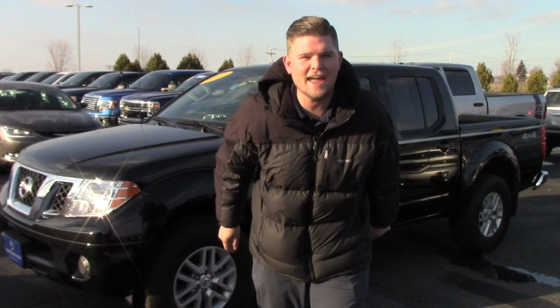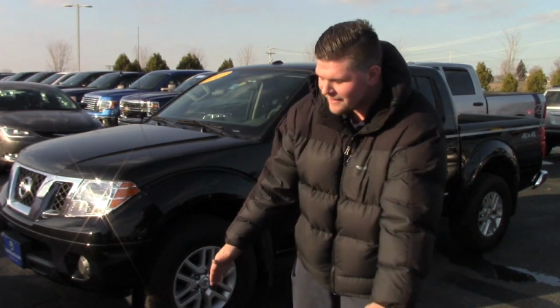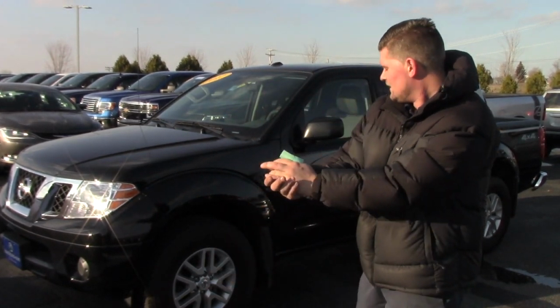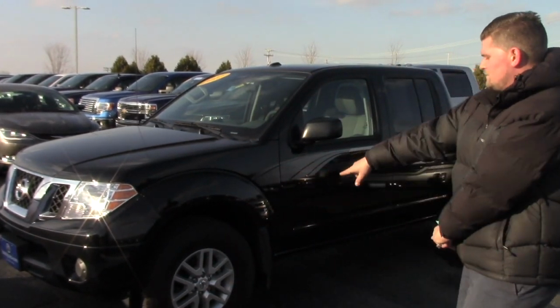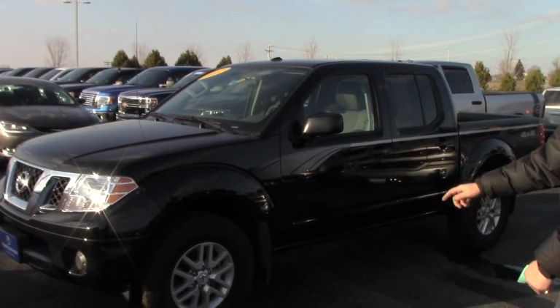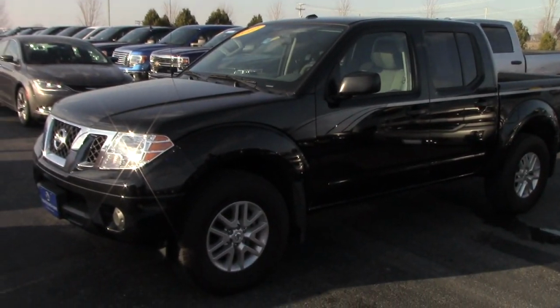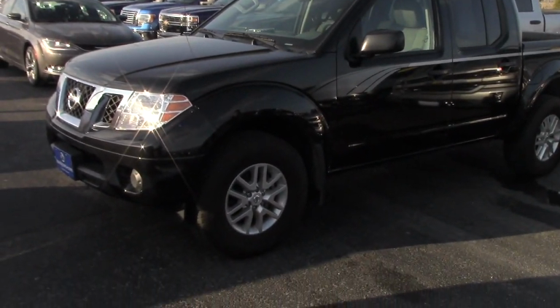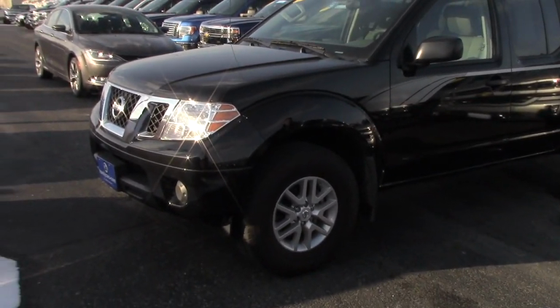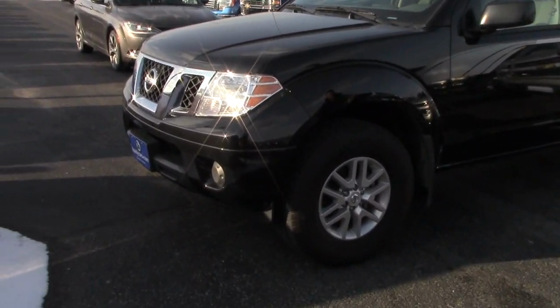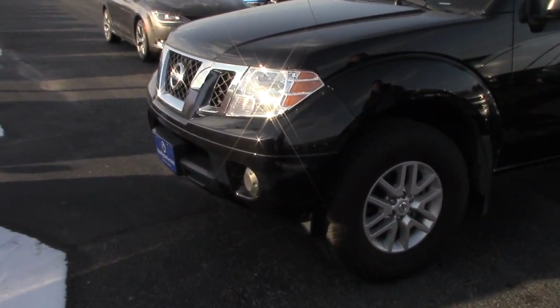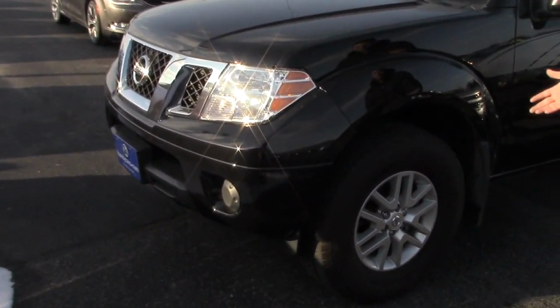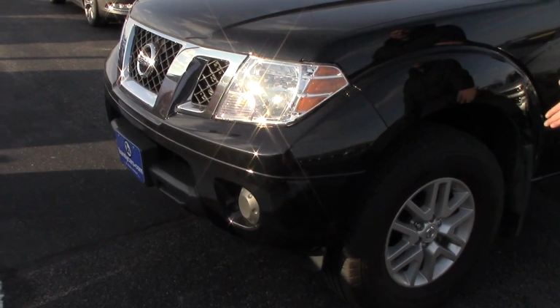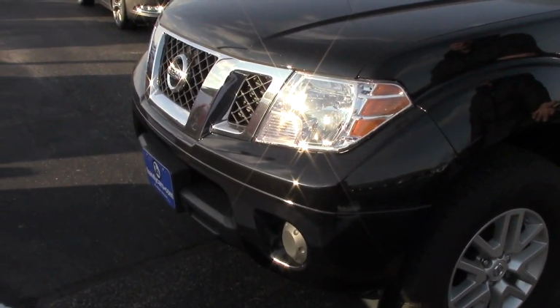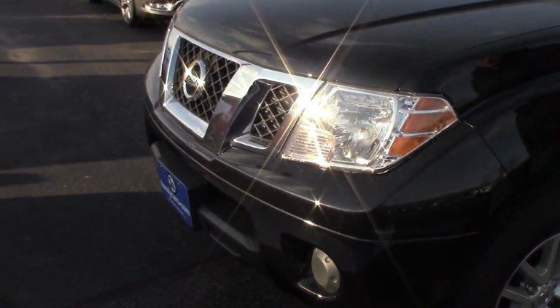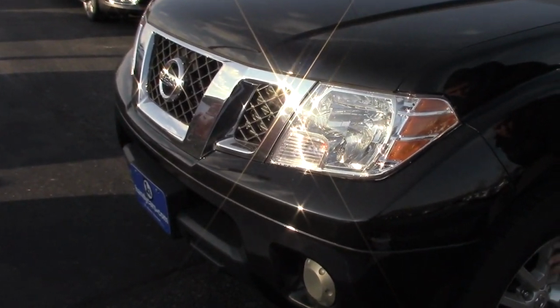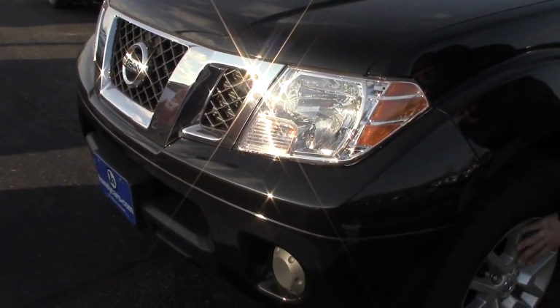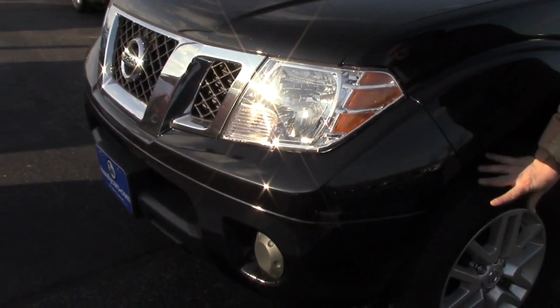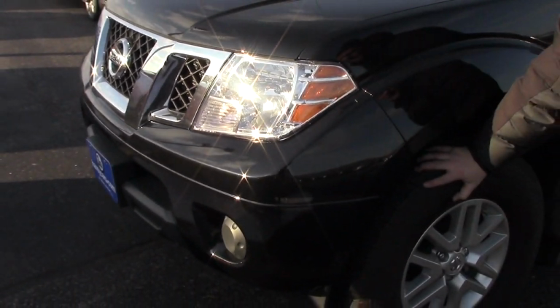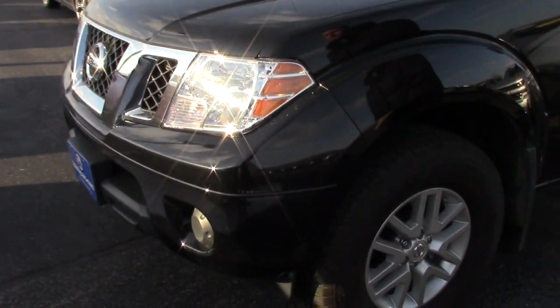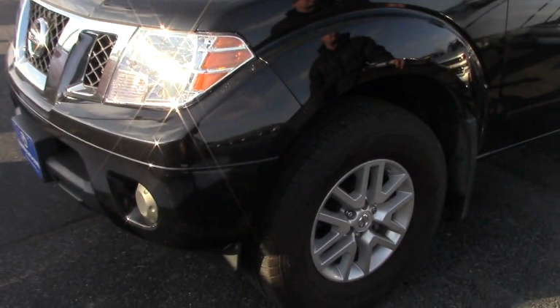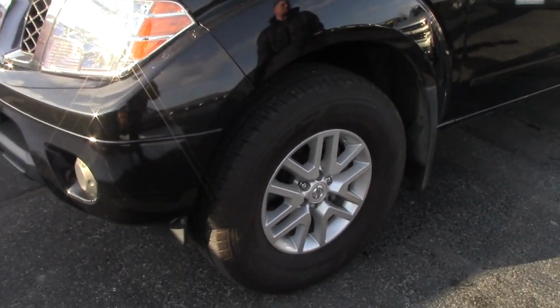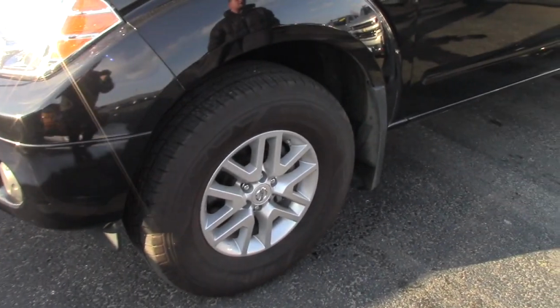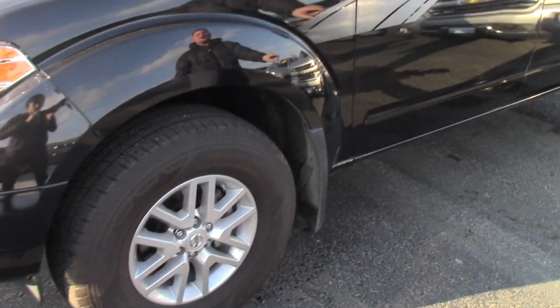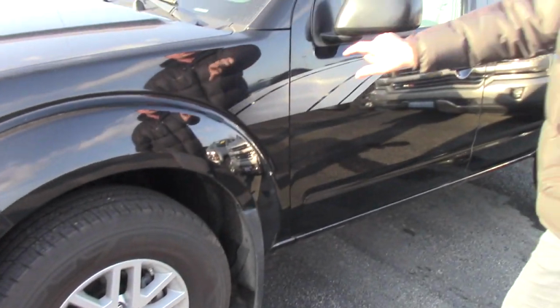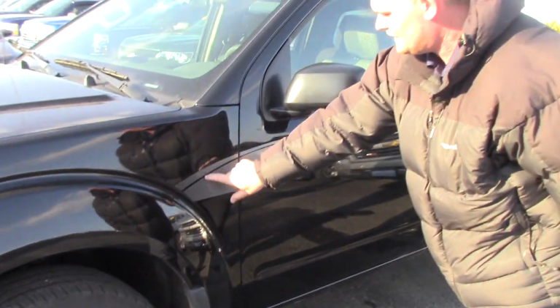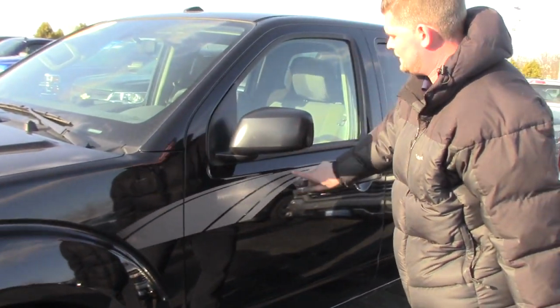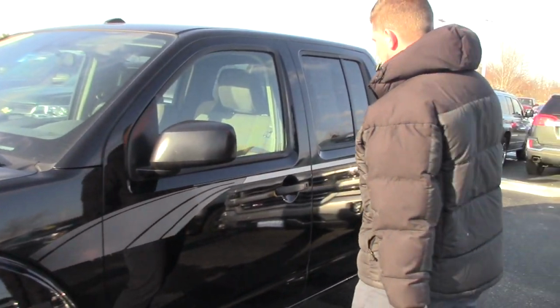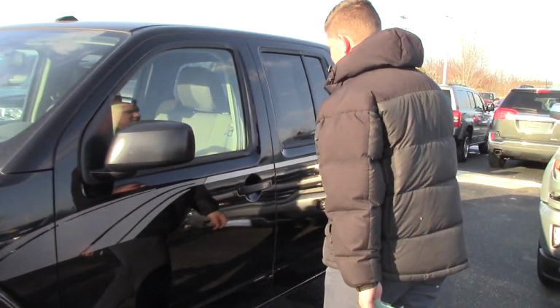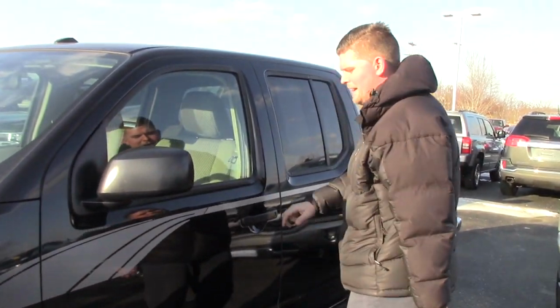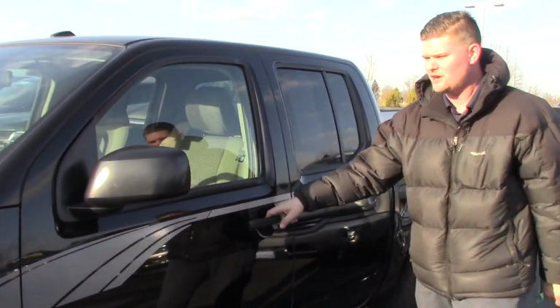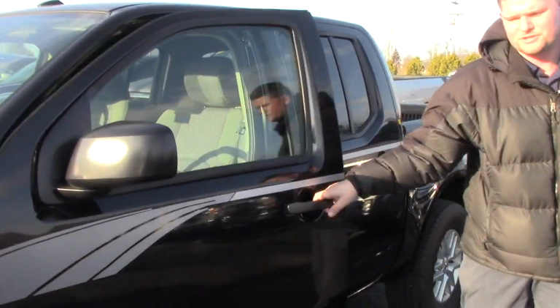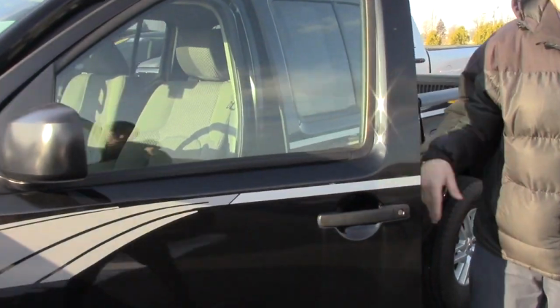Heck yeah! Beautiful tires, basically brand new. Got 16-inch rims which make it really affordable to buy rubber for it. It's got the classic Nissan Frontier badge on it, which is nice.